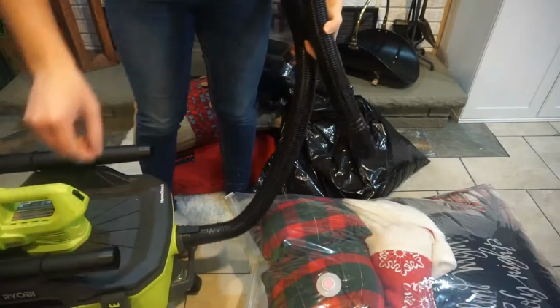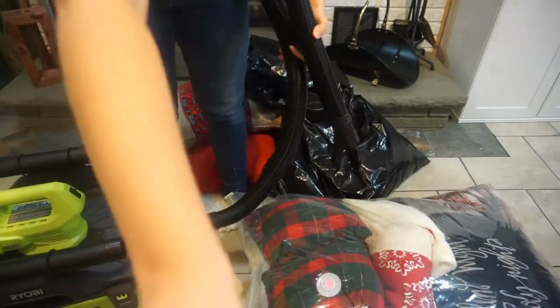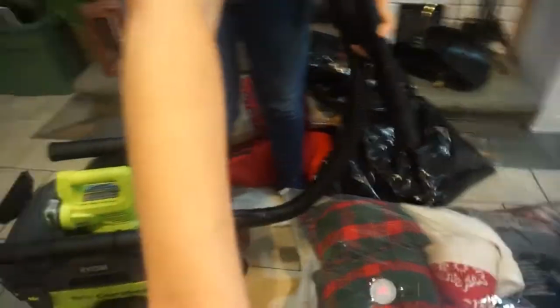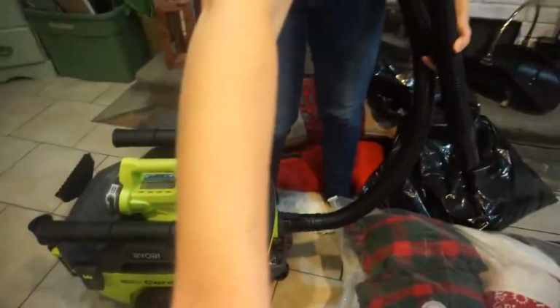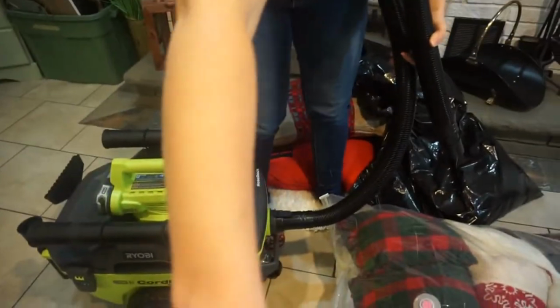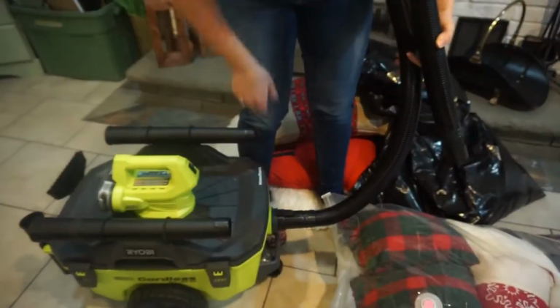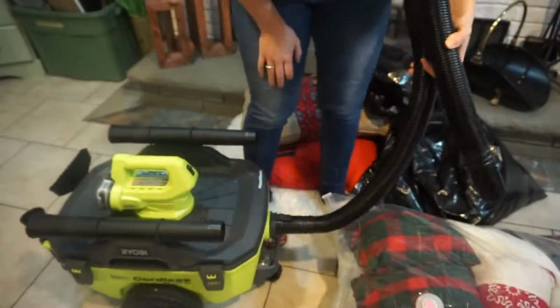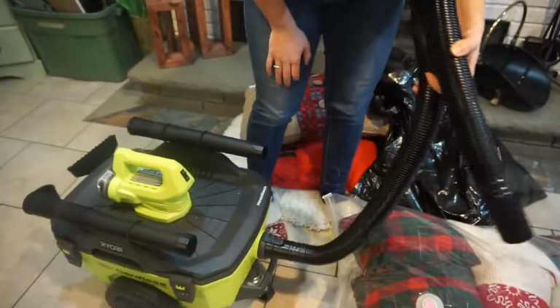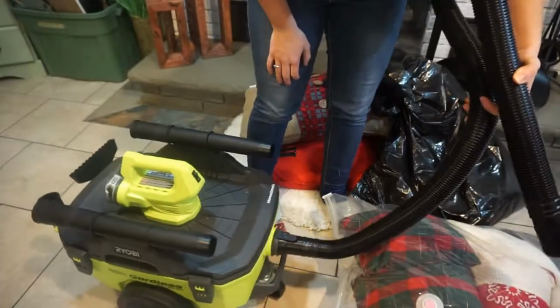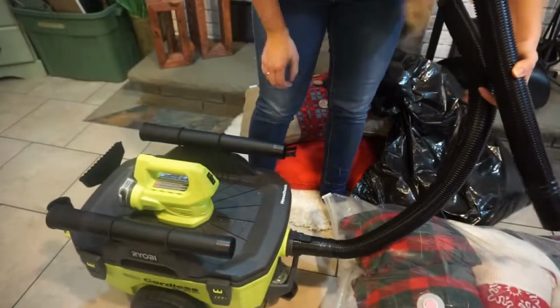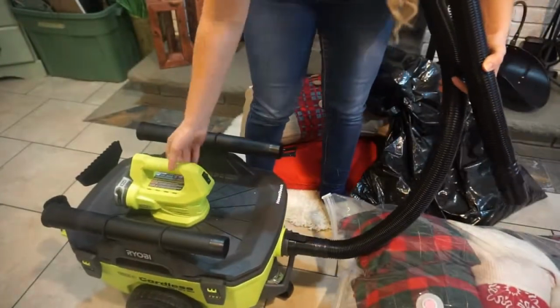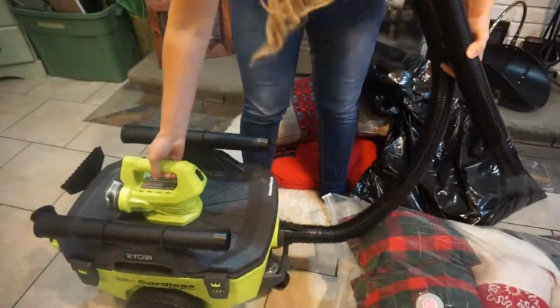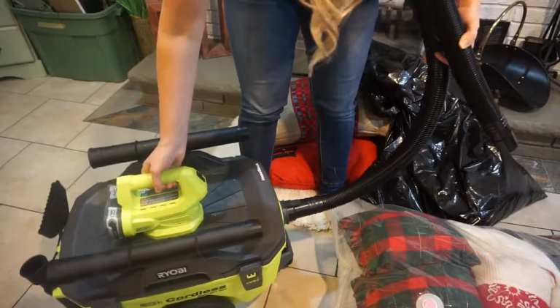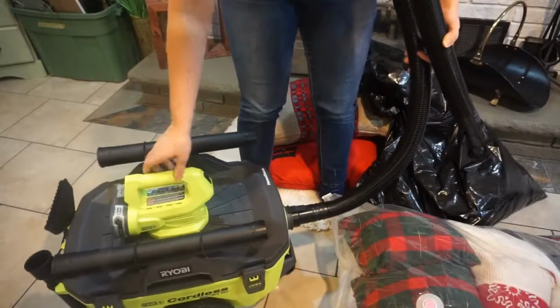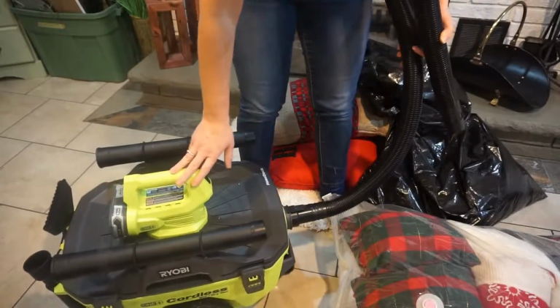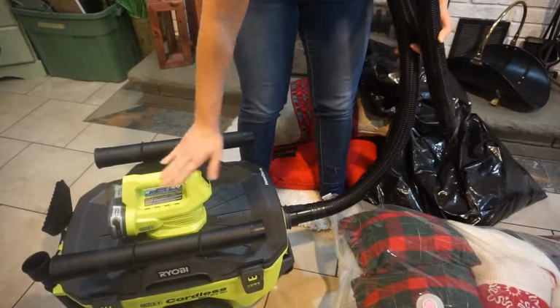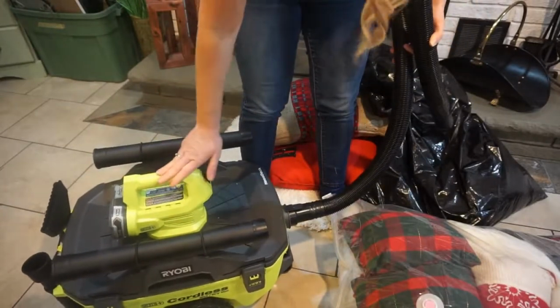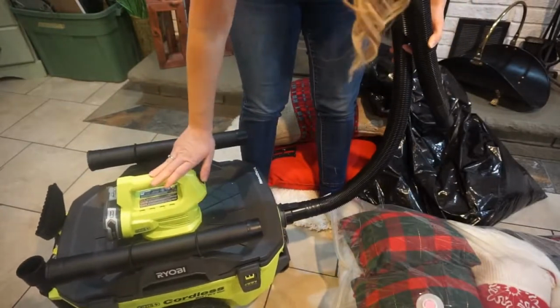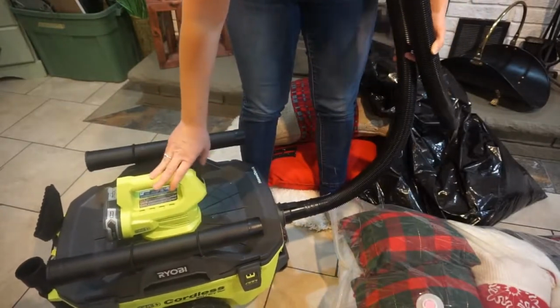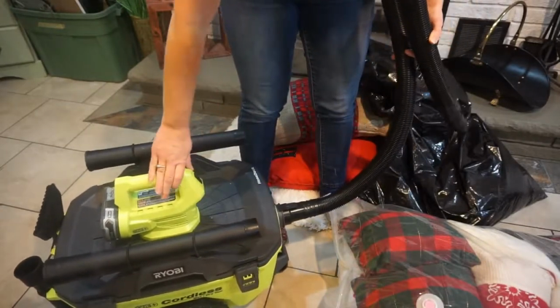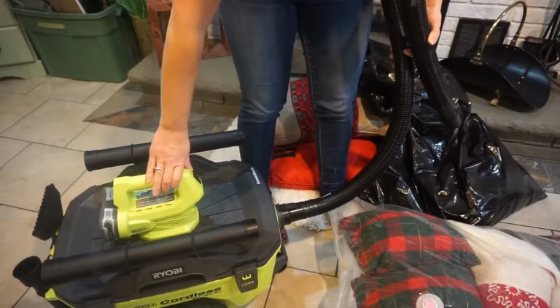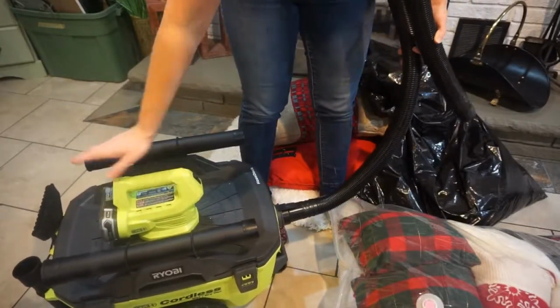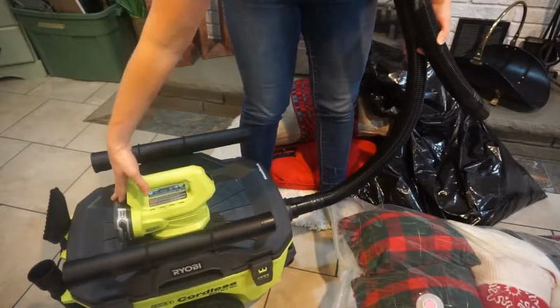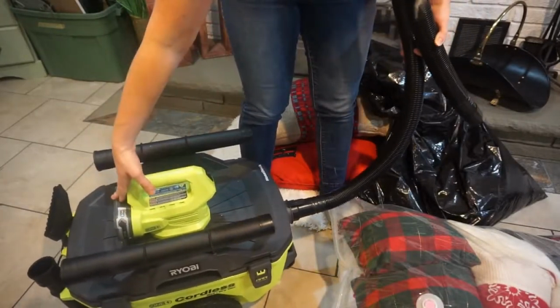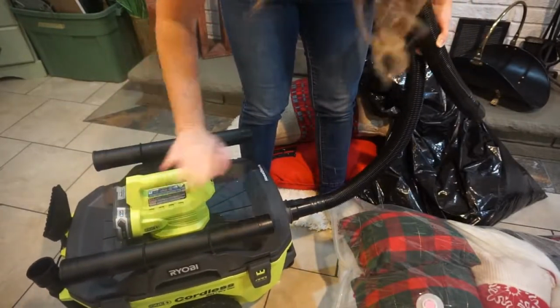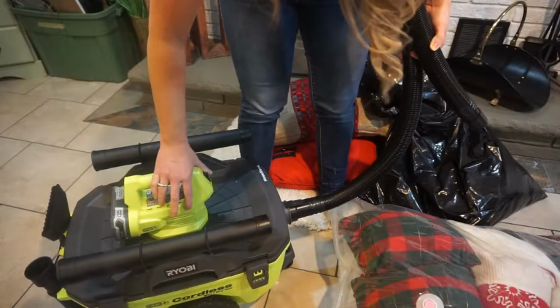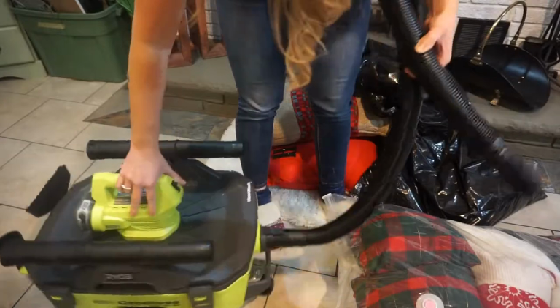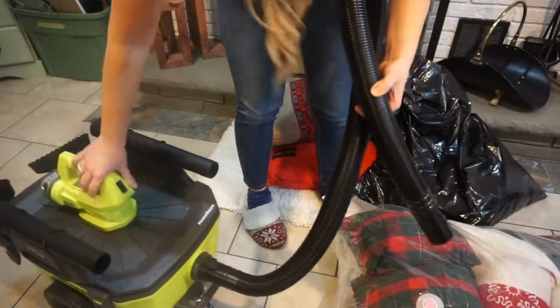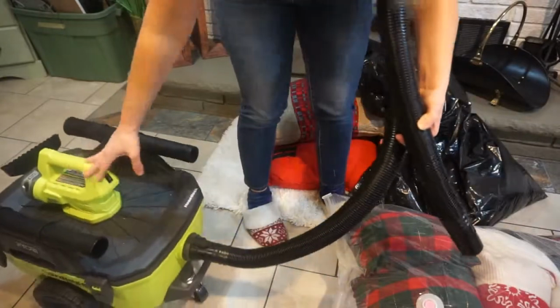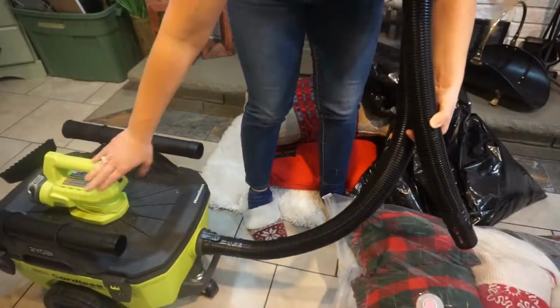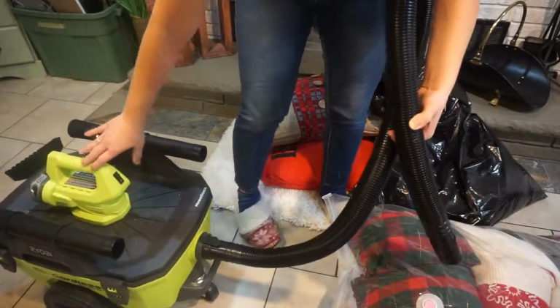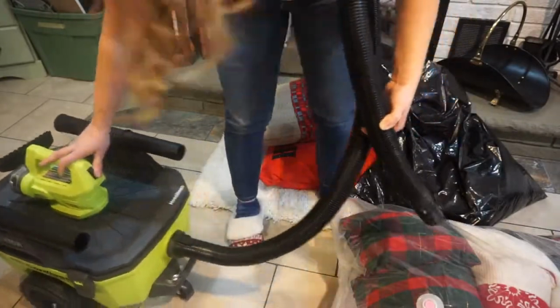I'm going to use my Ryobi 18-volt, 6-gallon wet dry vac. Runs off a battery, super convenient, it's got a lot of power, so let's see.